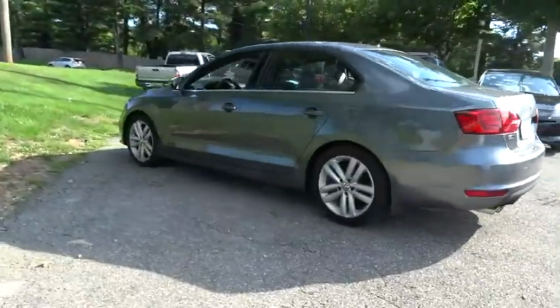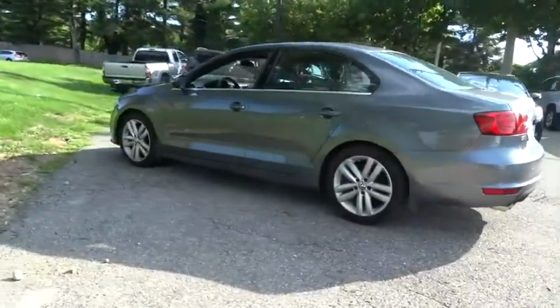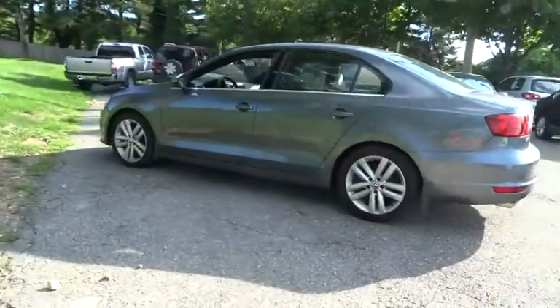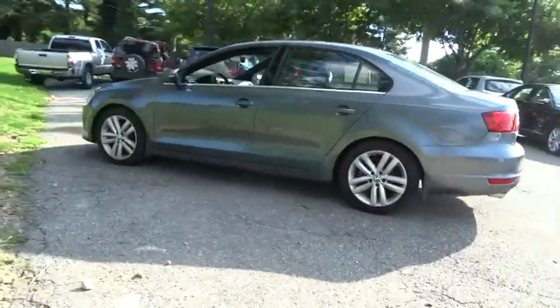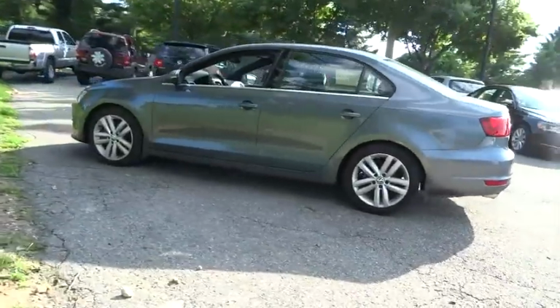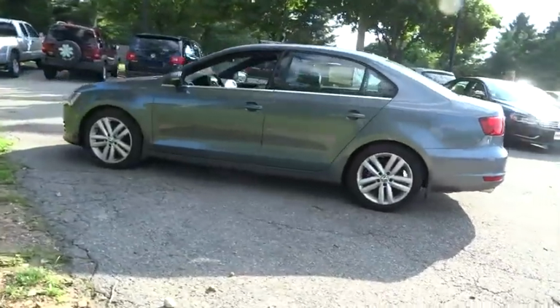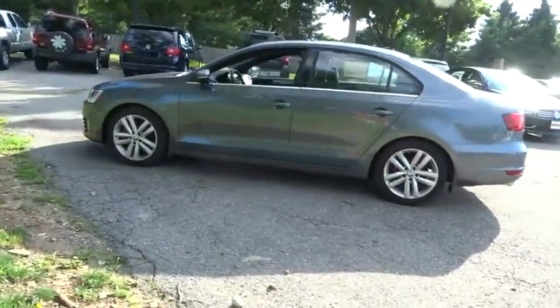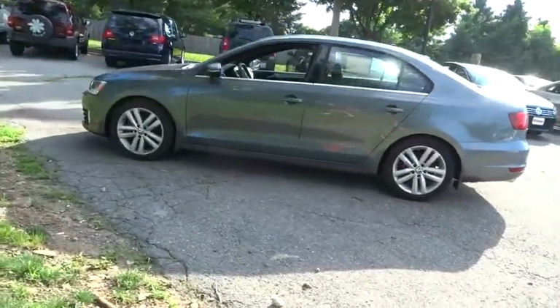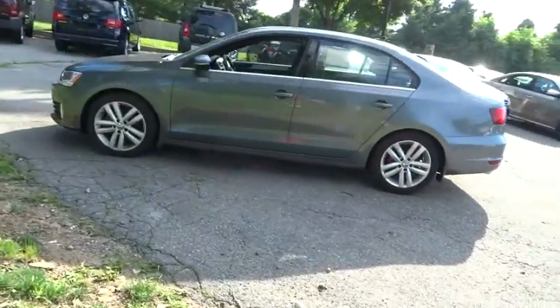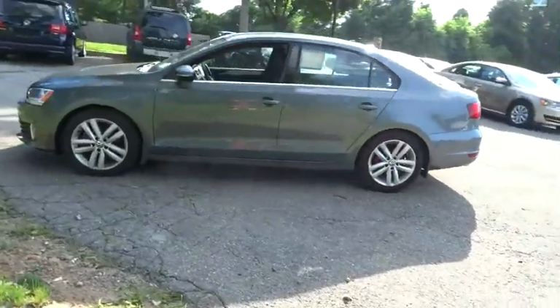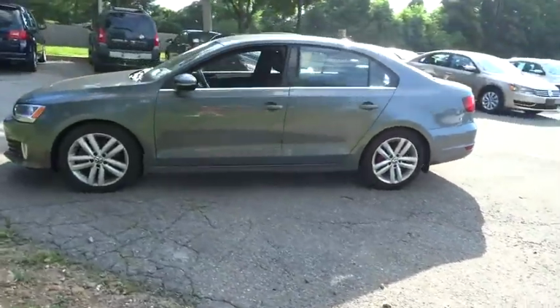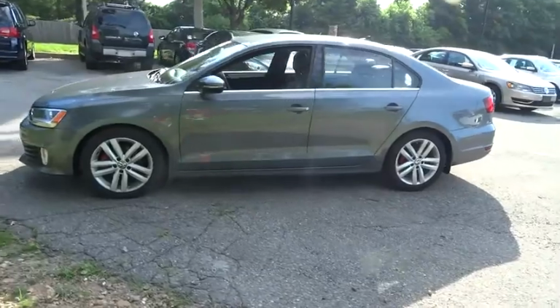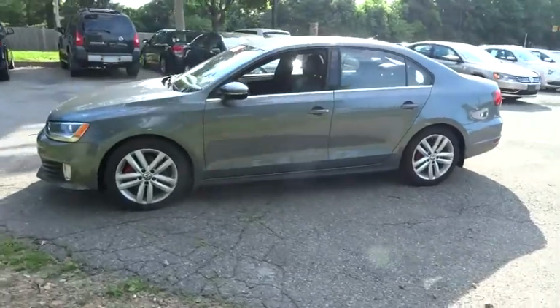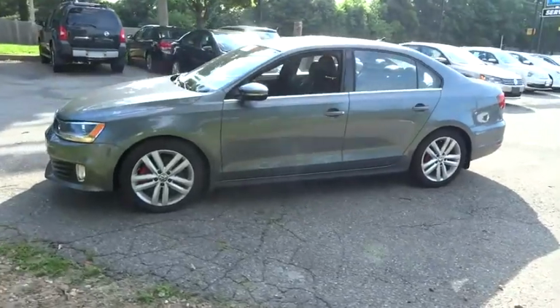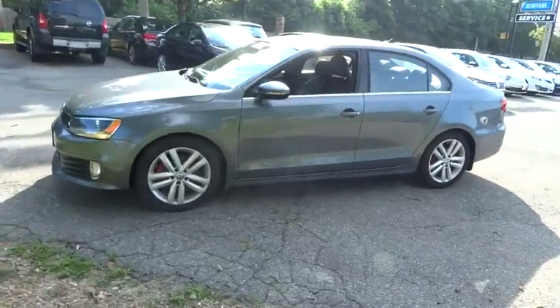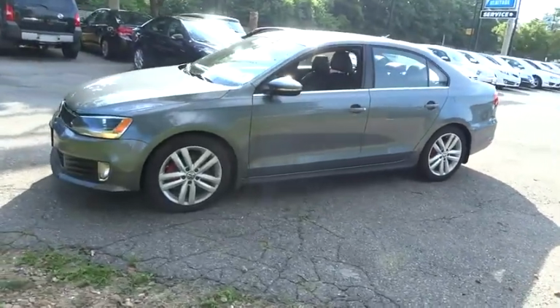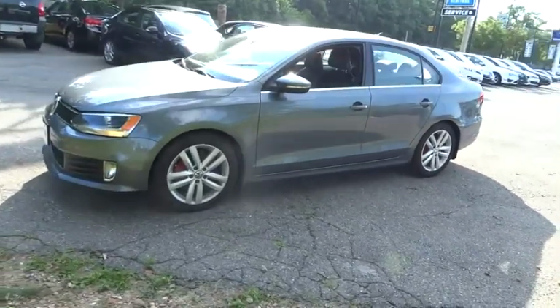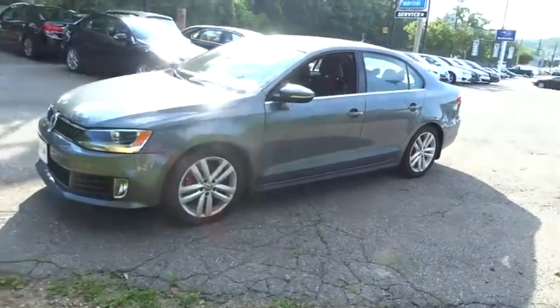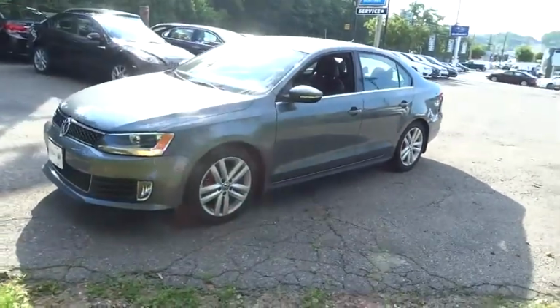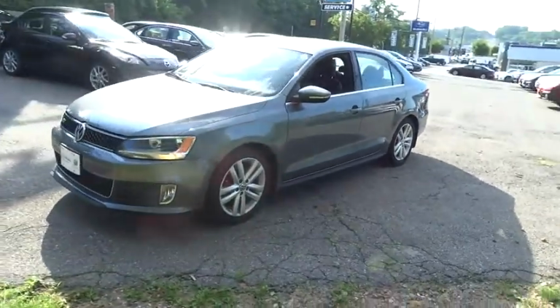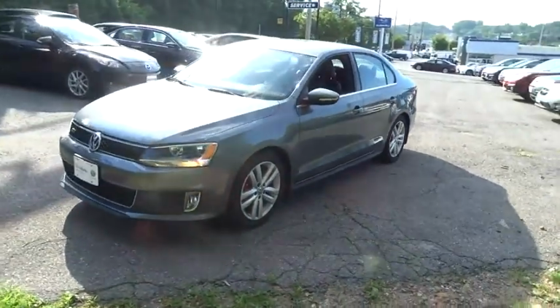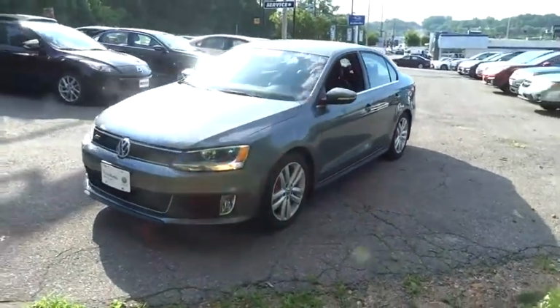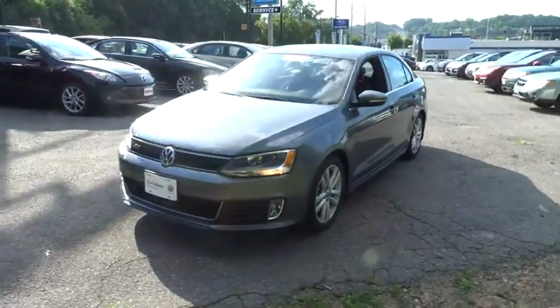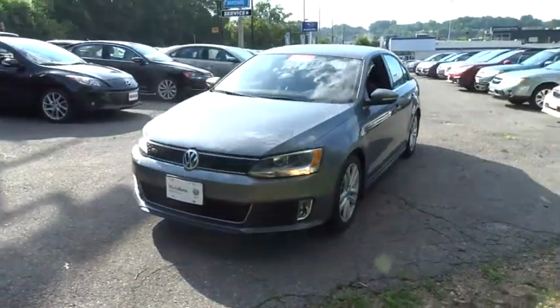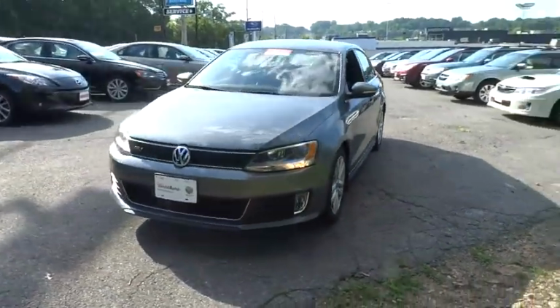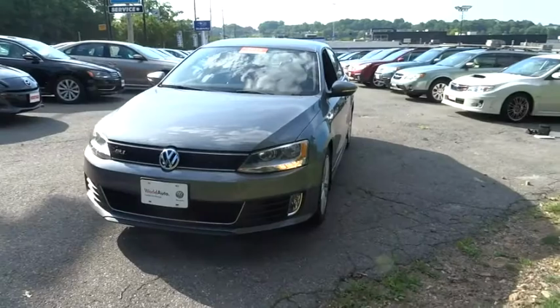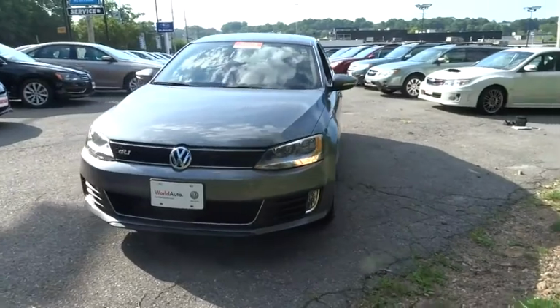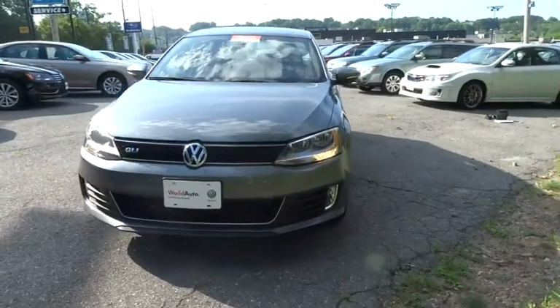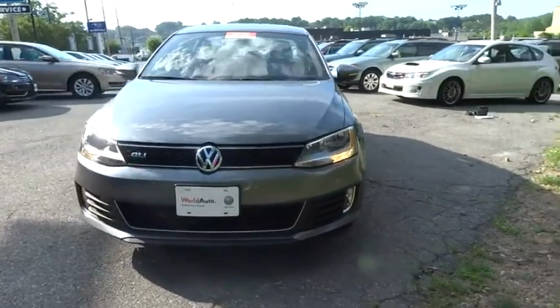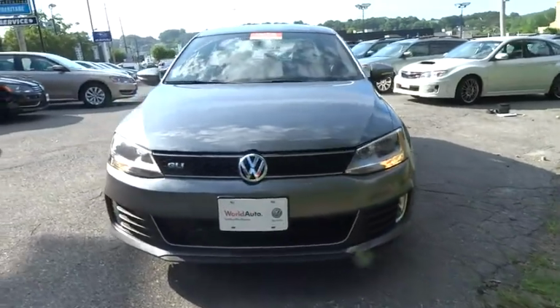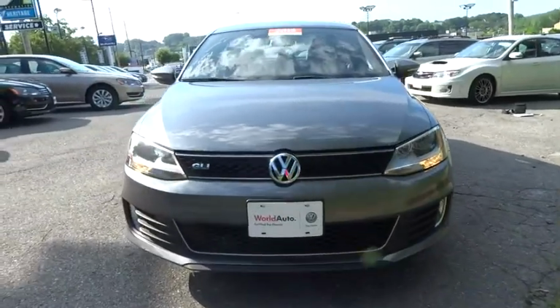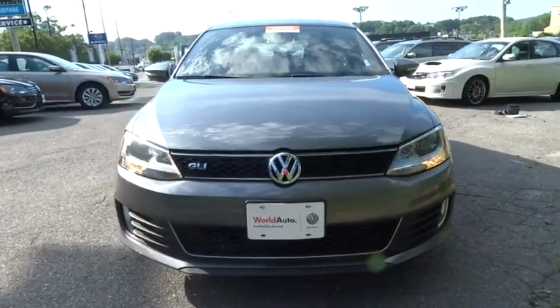This vehicle has less than 25,000 miles. Here are some of this vehicle's great options: Bluetooth. This vehicle is Carfax certified one owner and qualifies for Carfax buyback guarantee.